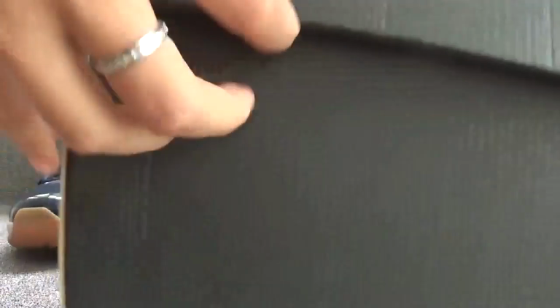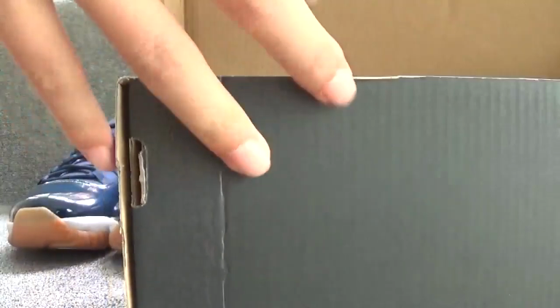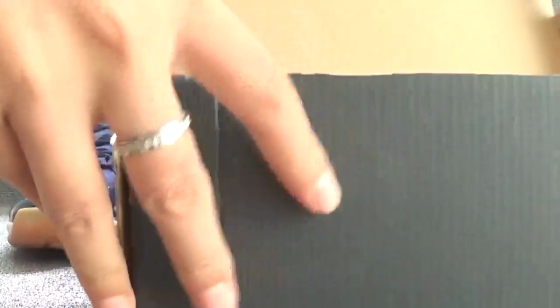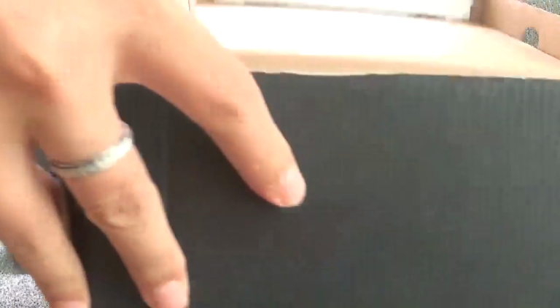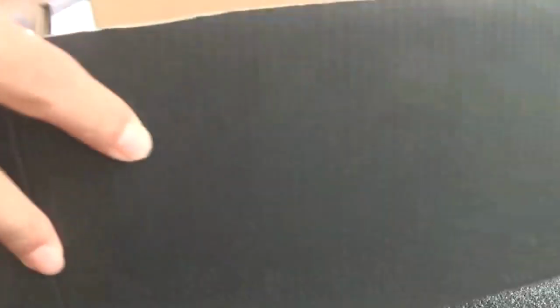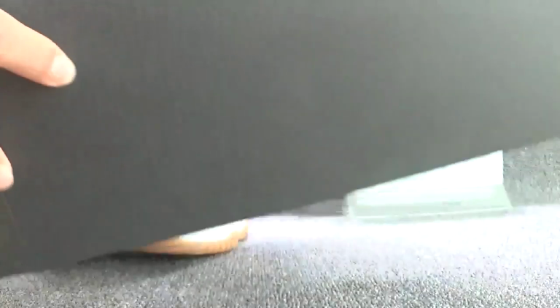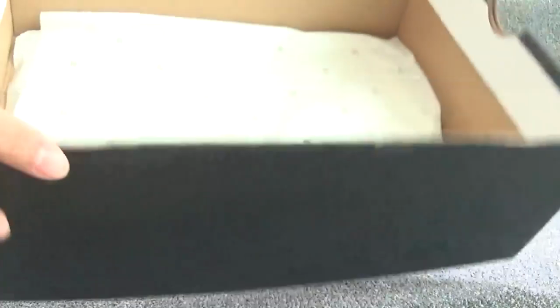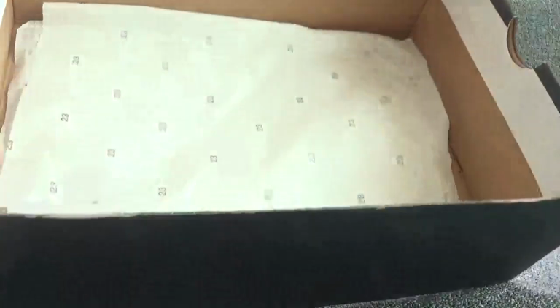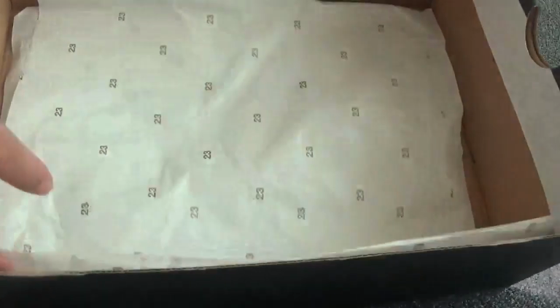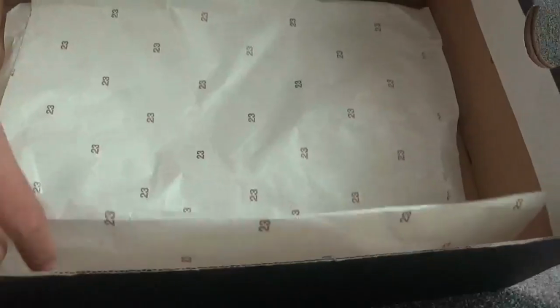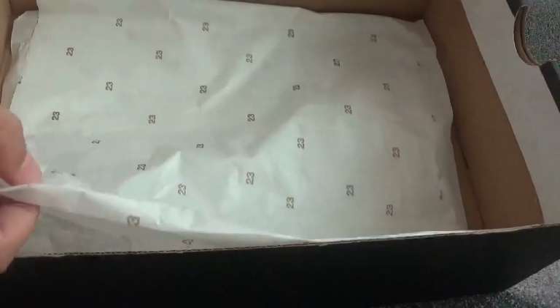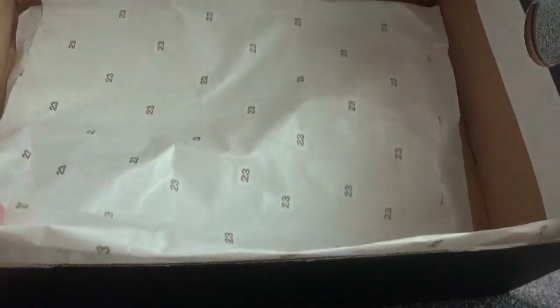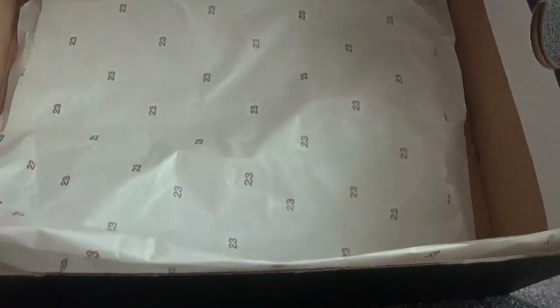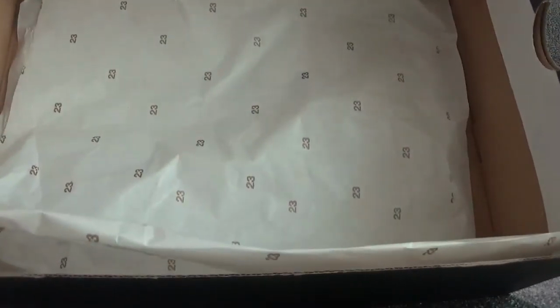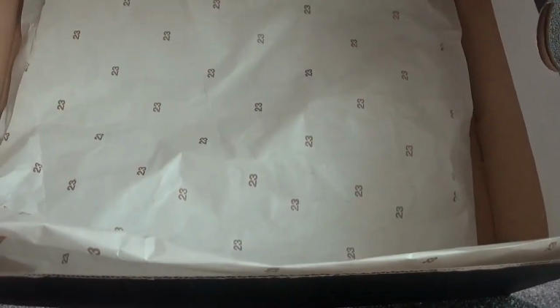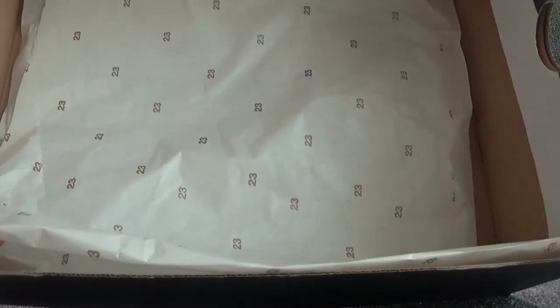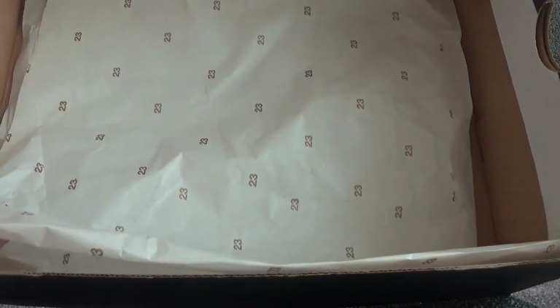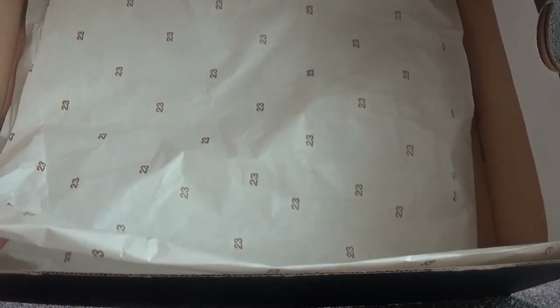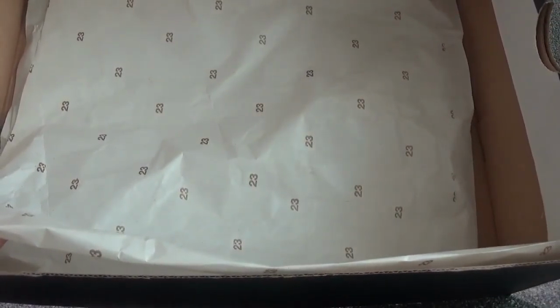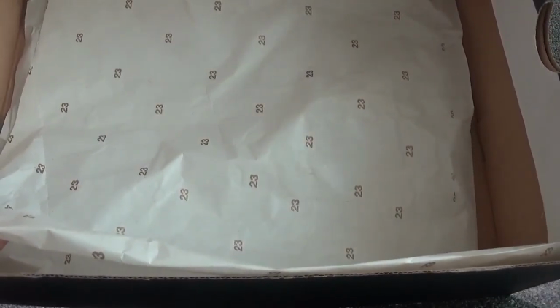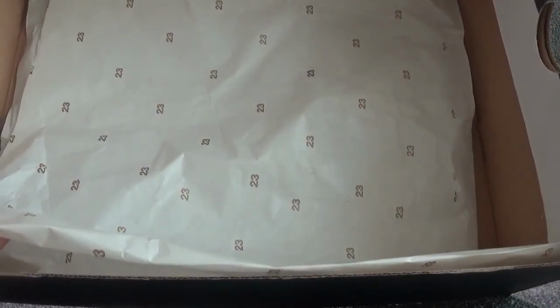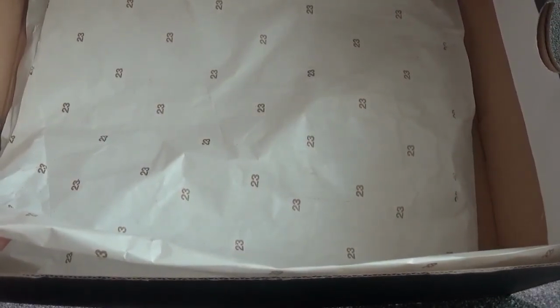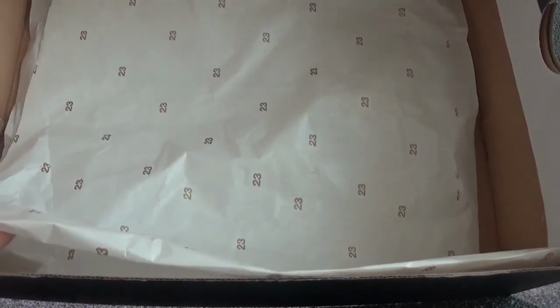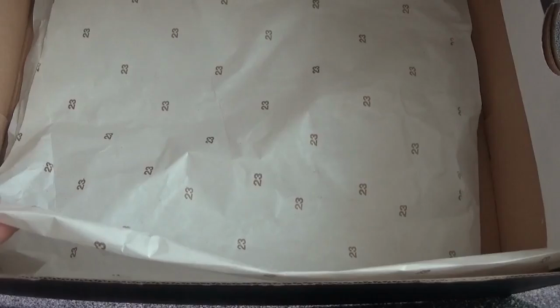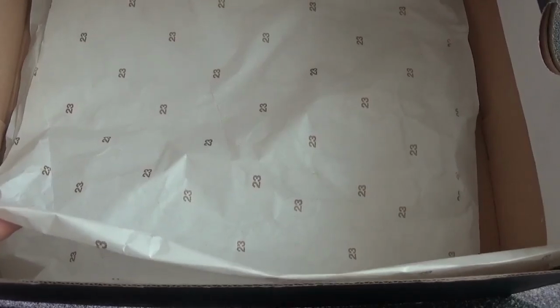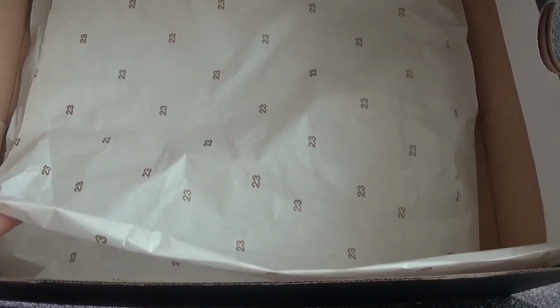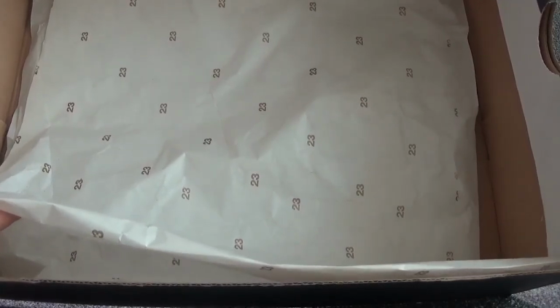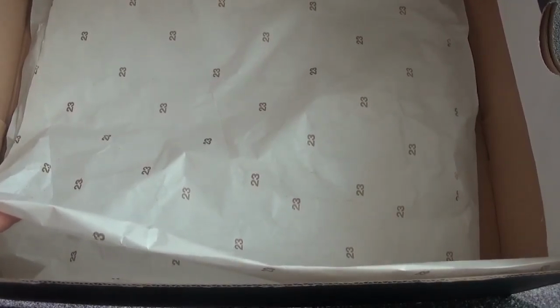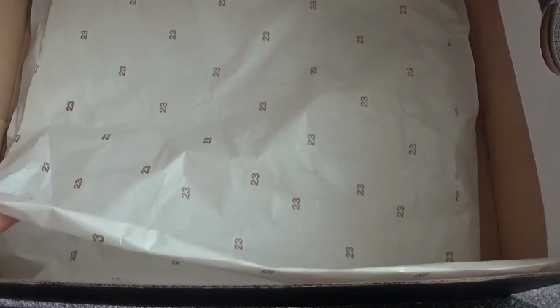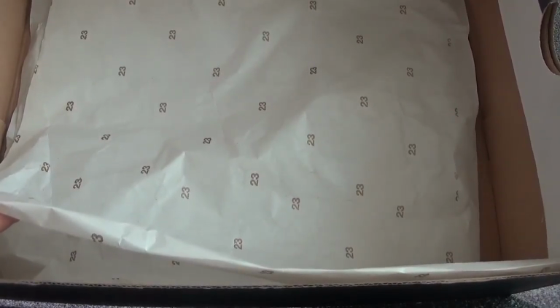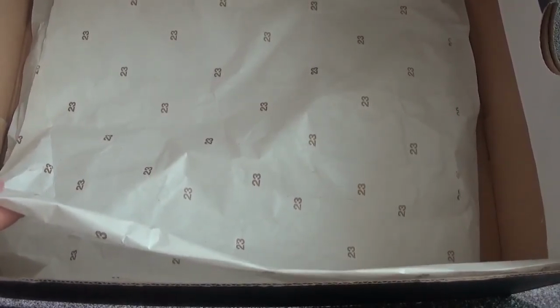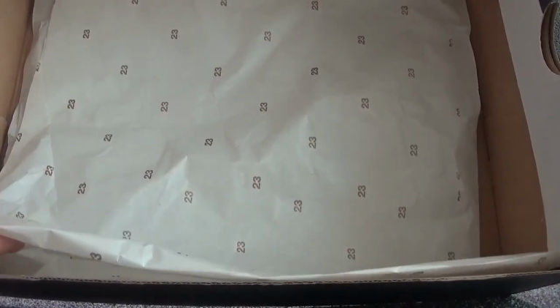Okay, let's open the original box. You can find the shoes inside. The box is with white tissue paper.